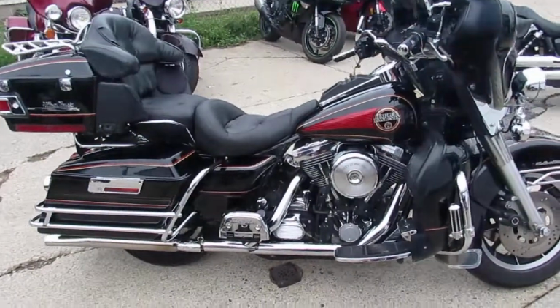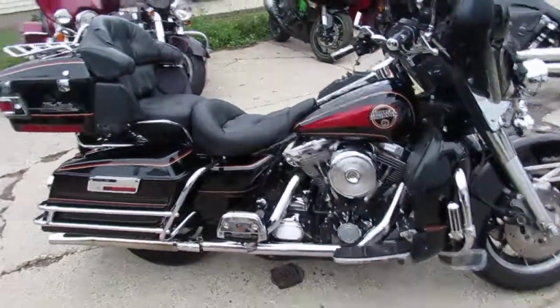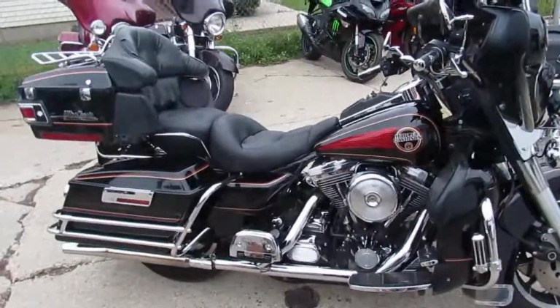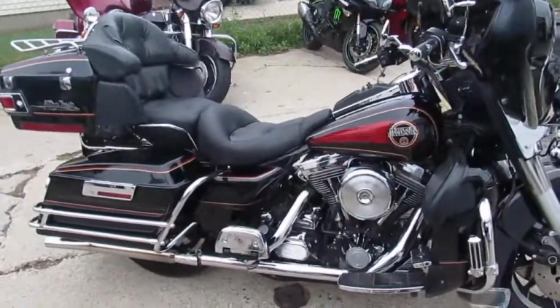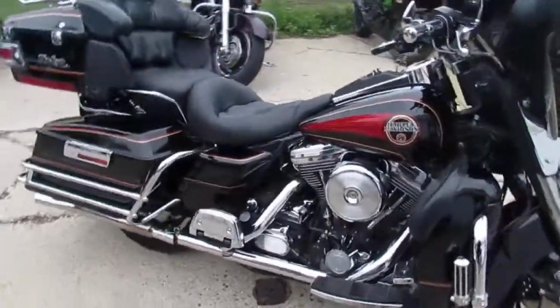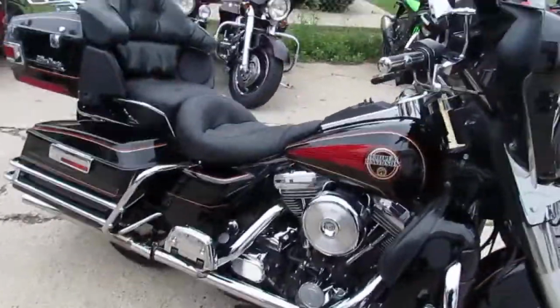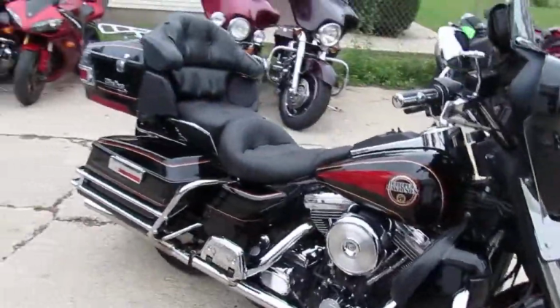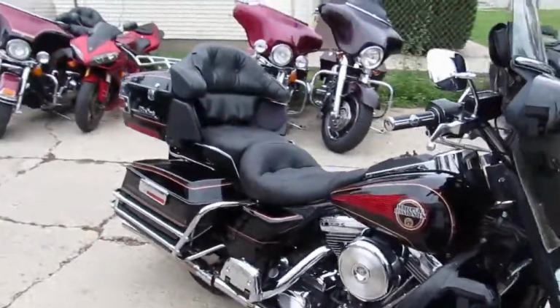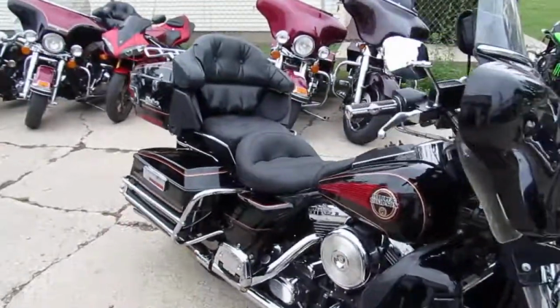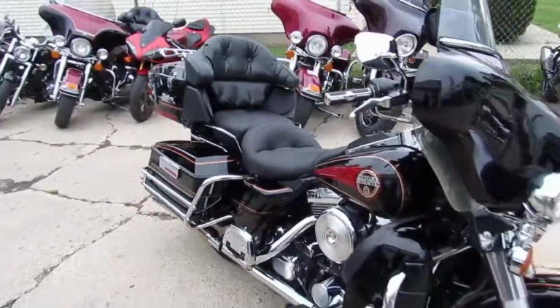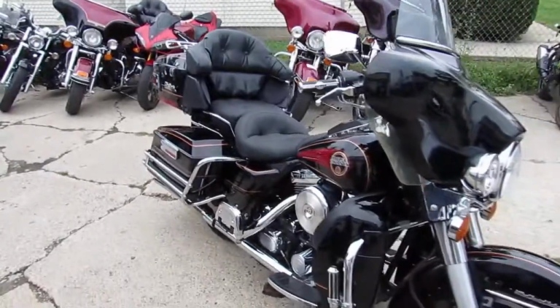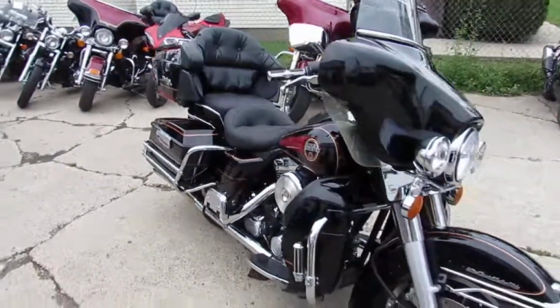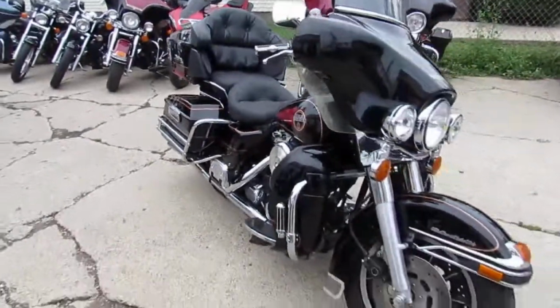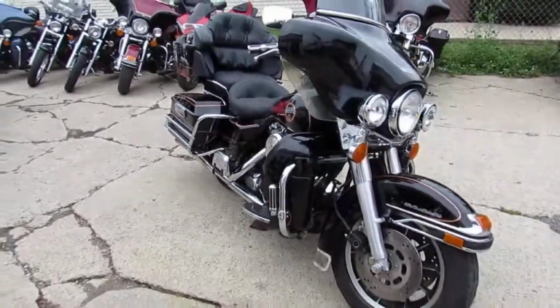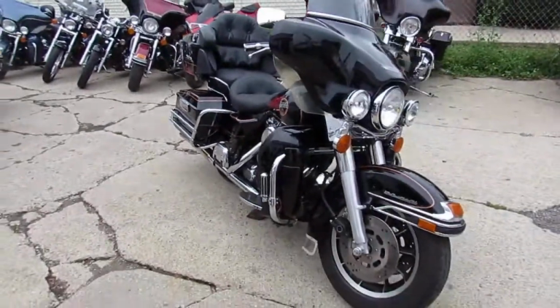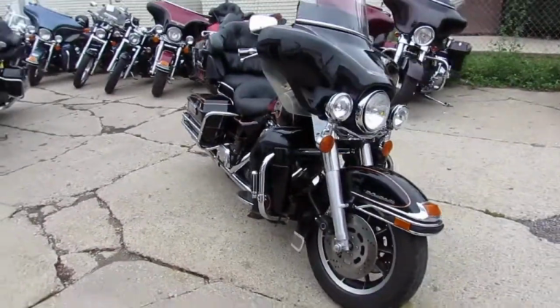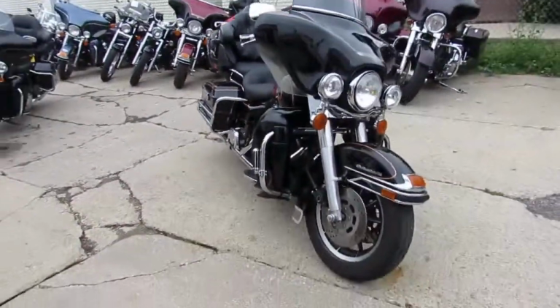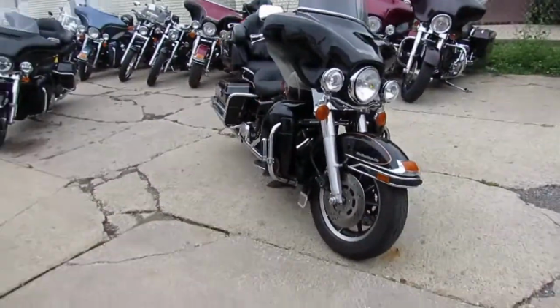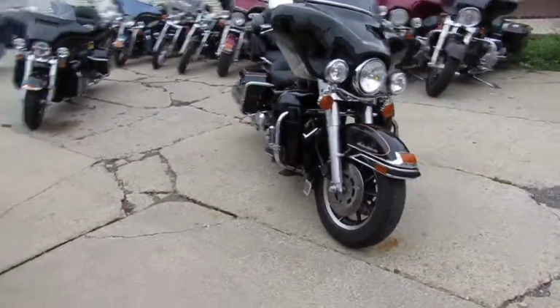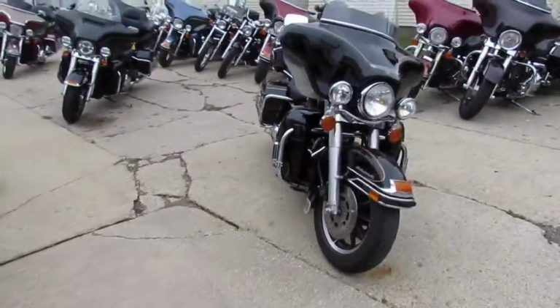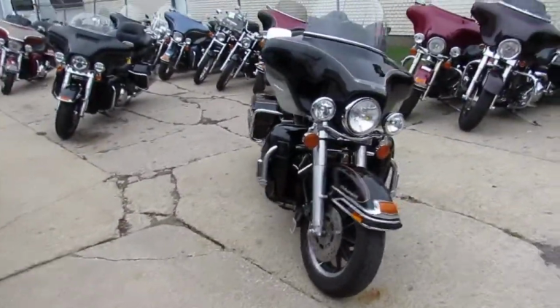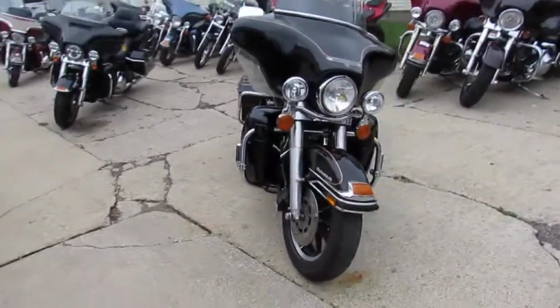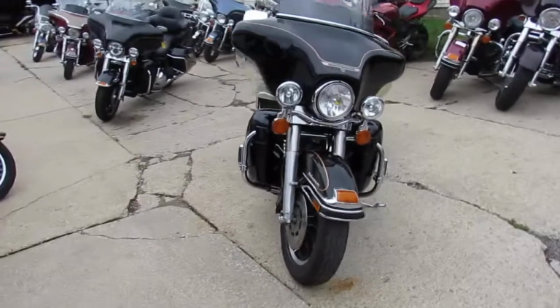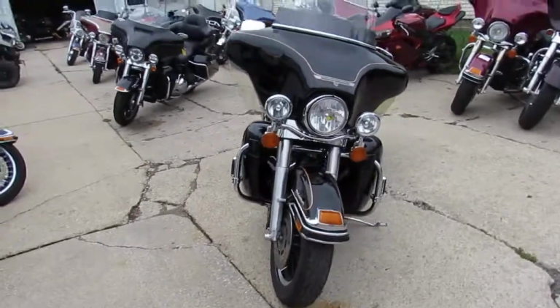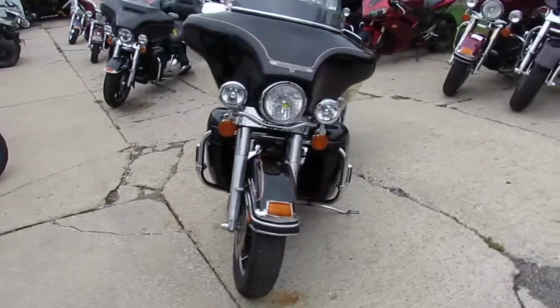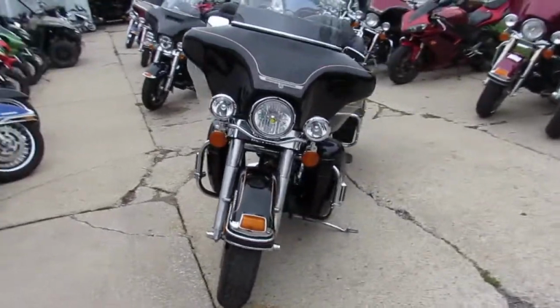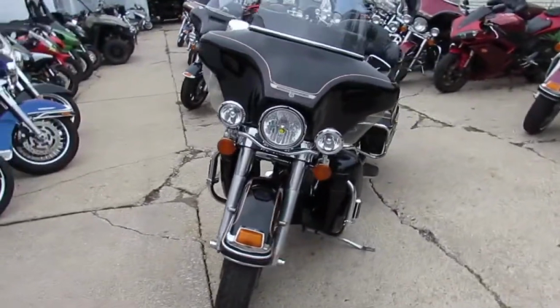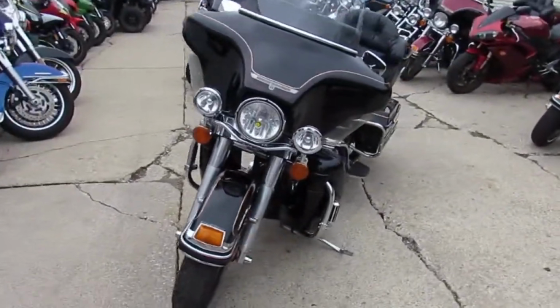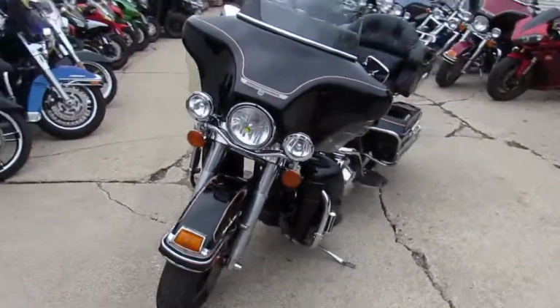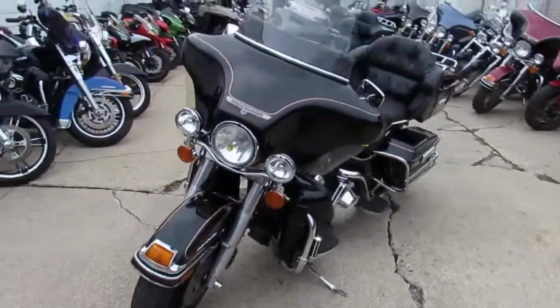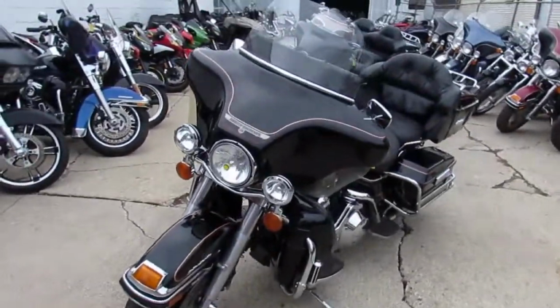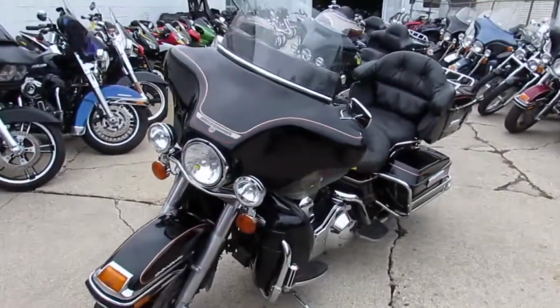Used Harley-Davidson headquarters here at Approval Power Sports, guys. We've got over 250 used Harleys in our showroom, over 450 used bikes. We've got guaranteed financing, we can help shipping nationwide, and we can do out-of-state financing.